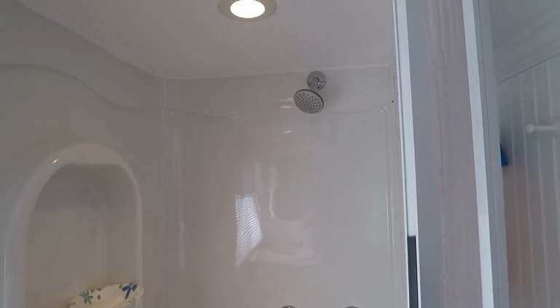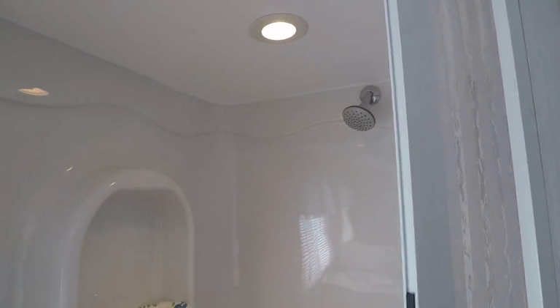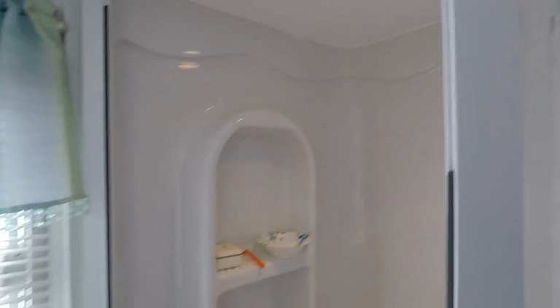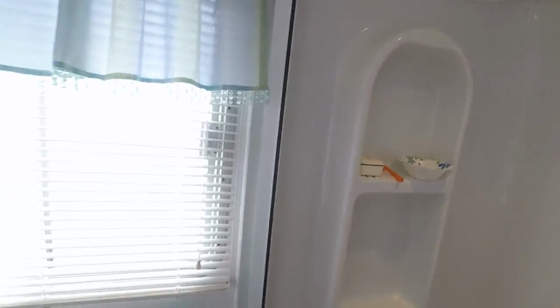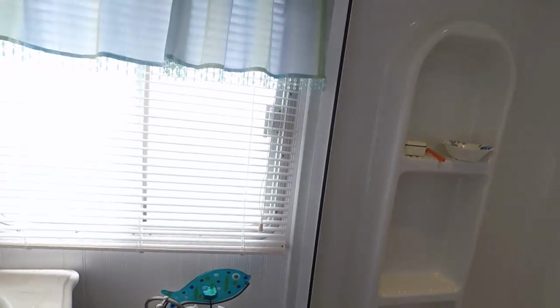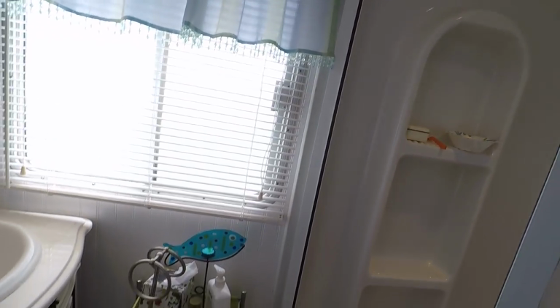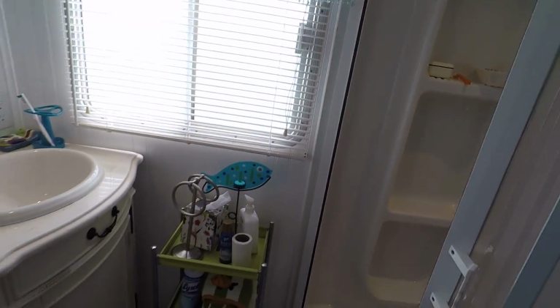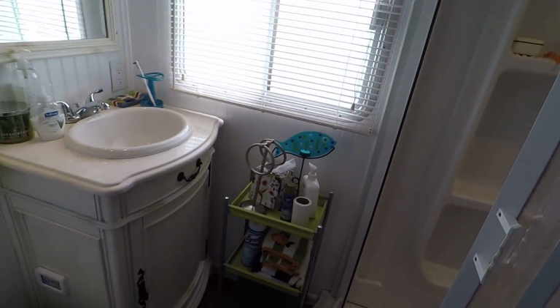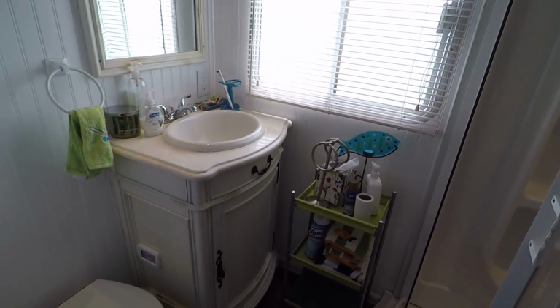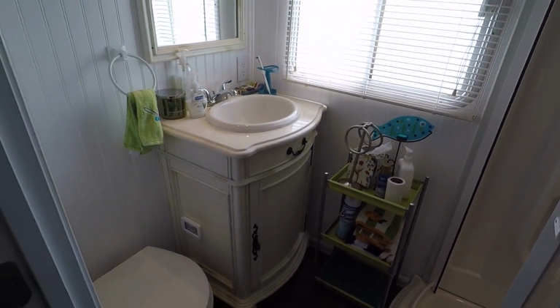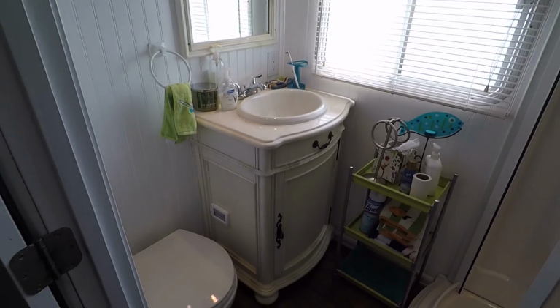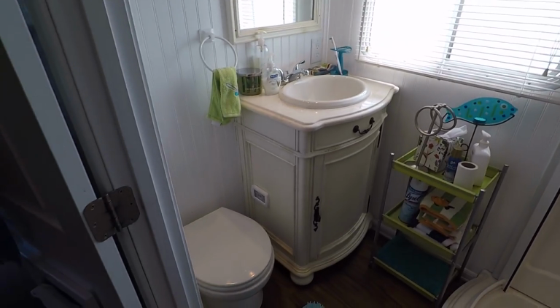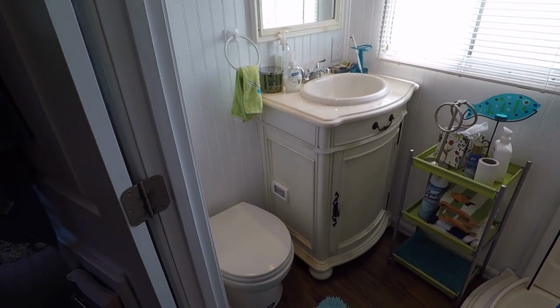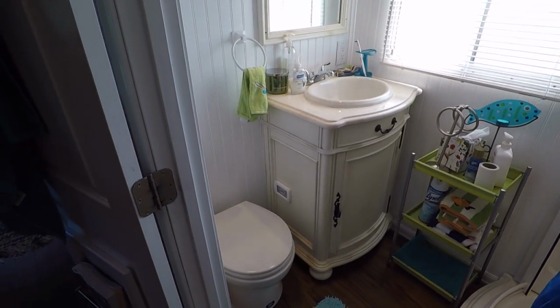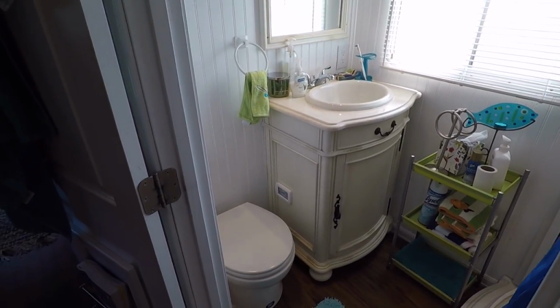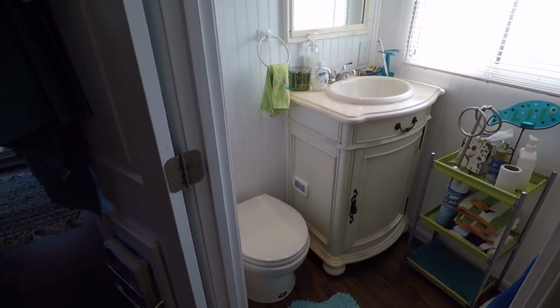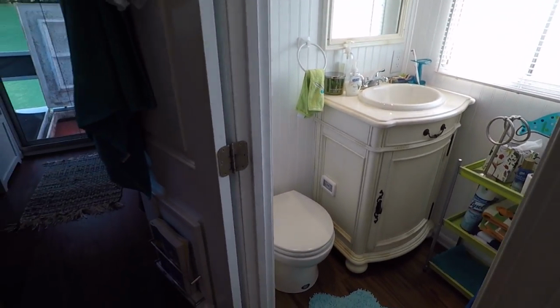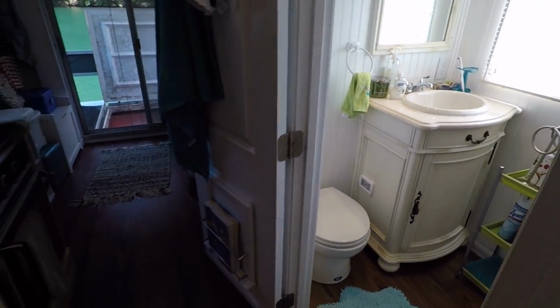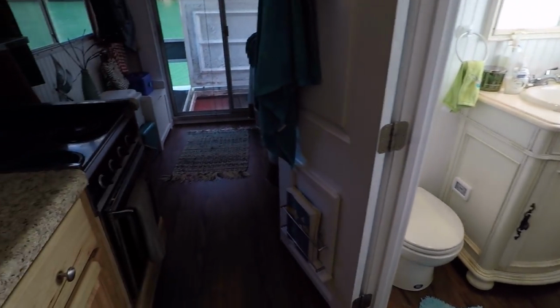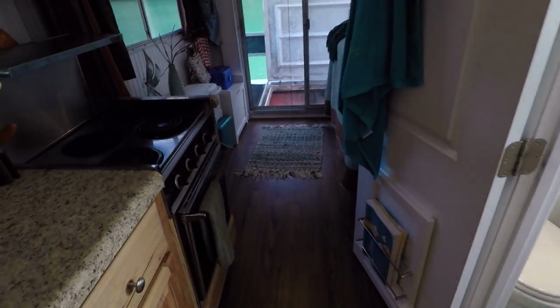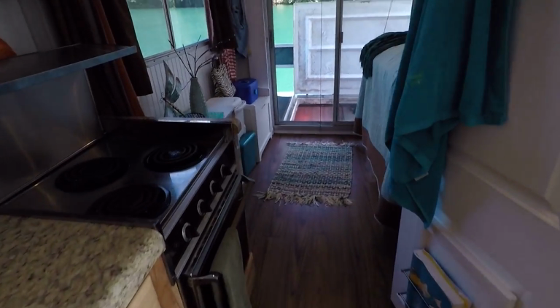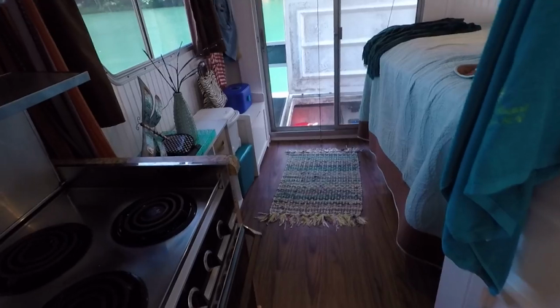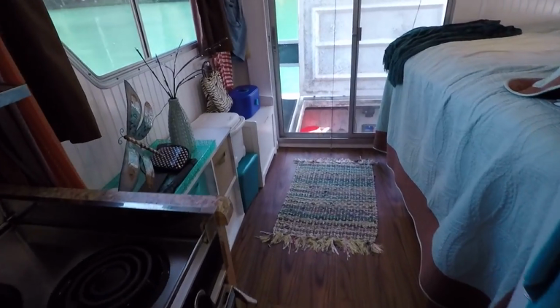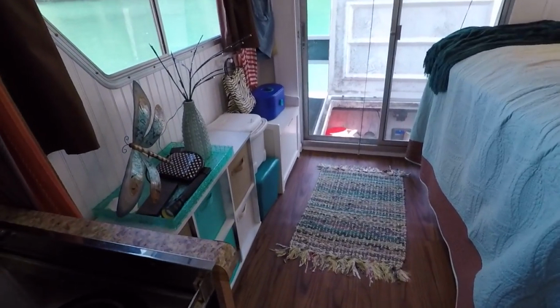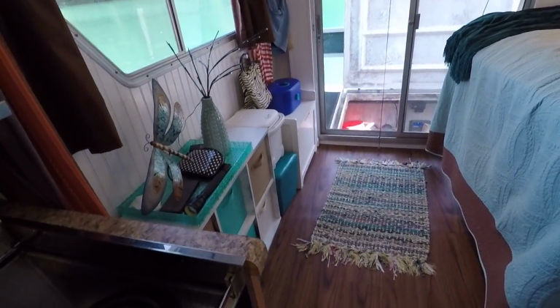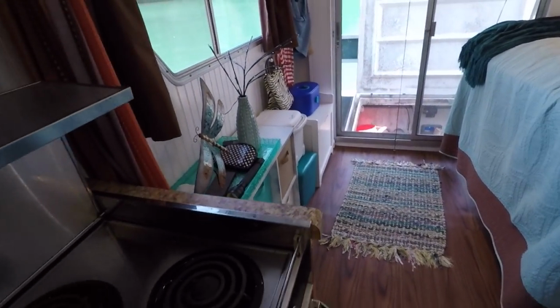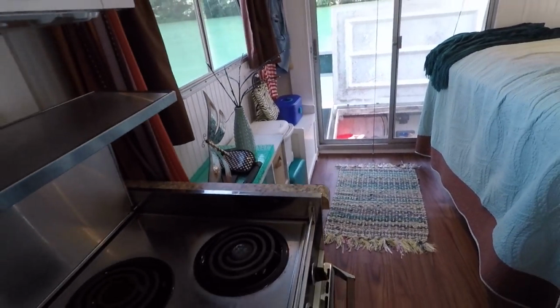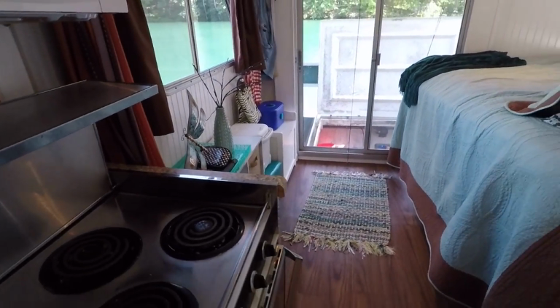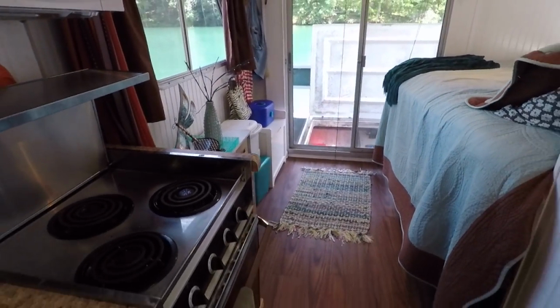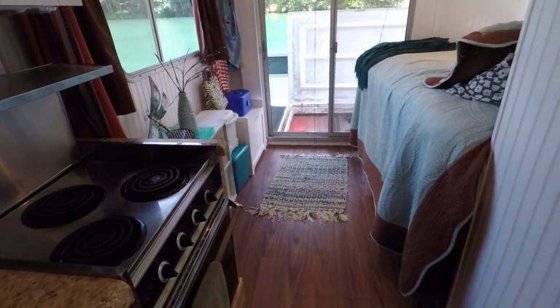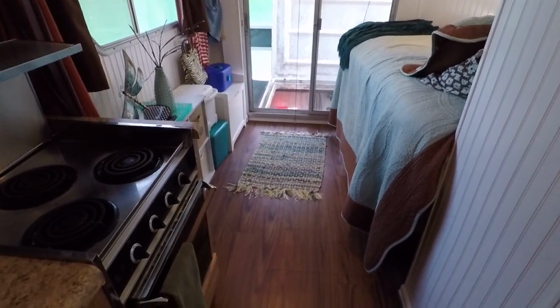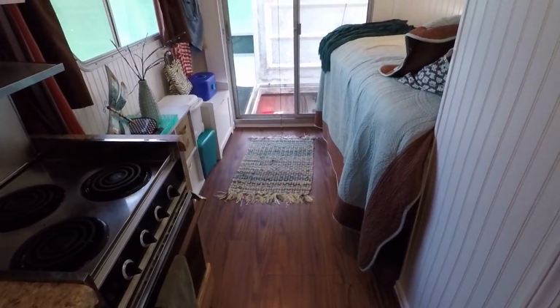We've got two approximately 50-gallon aluminum fresh water tanks. And there are also two approximately 75-gallon aluminum fuel tanks.